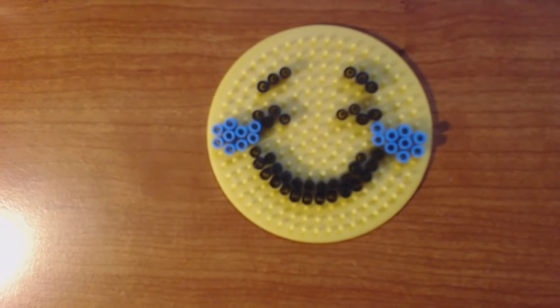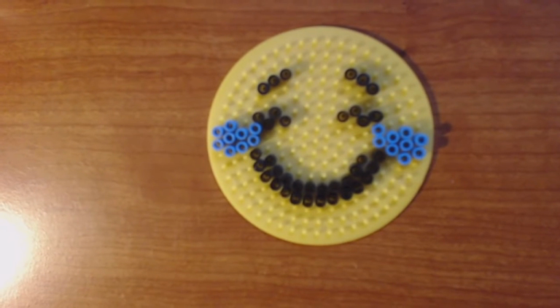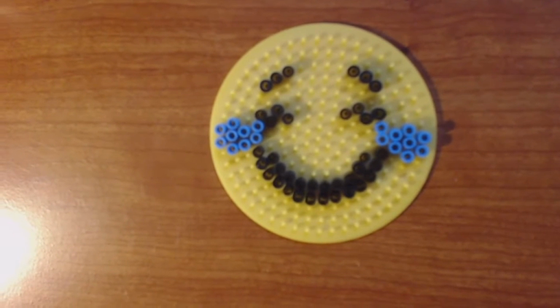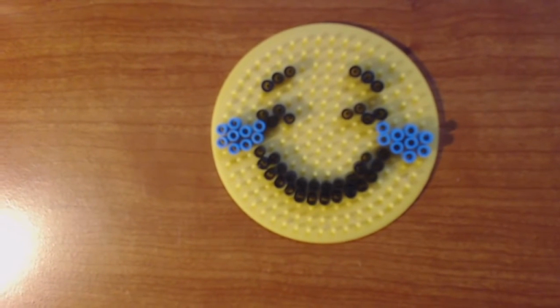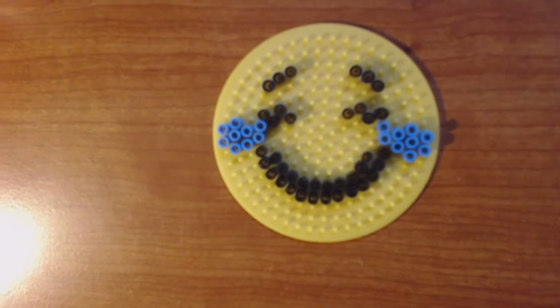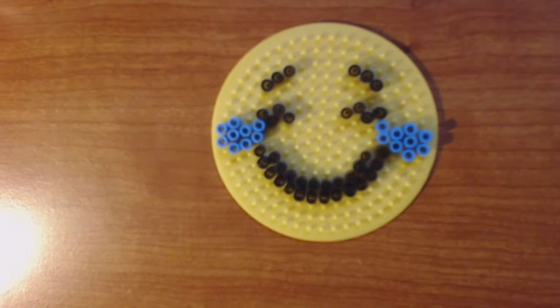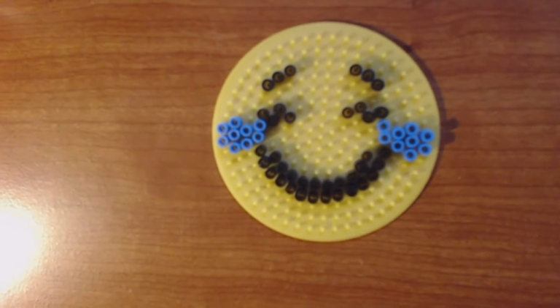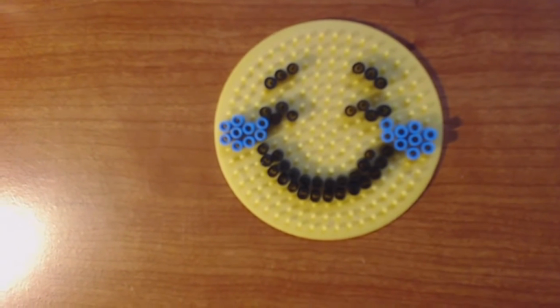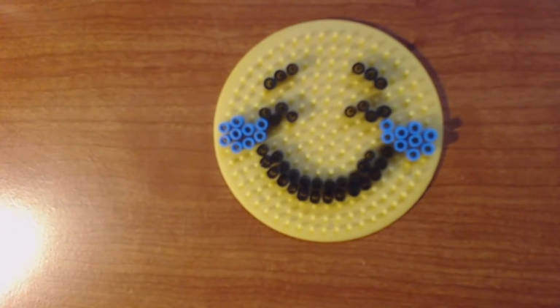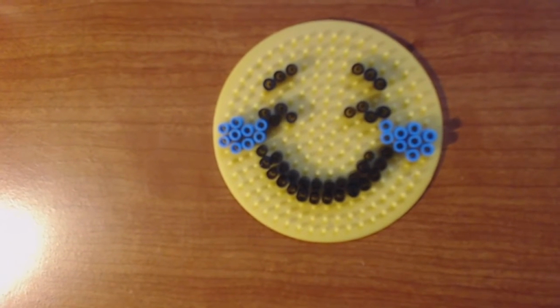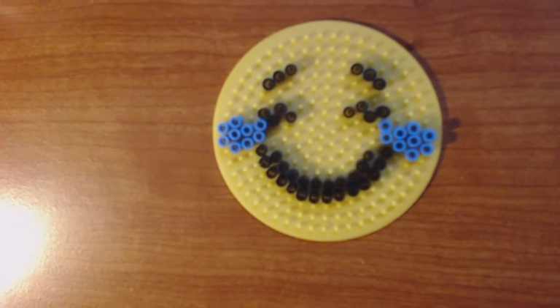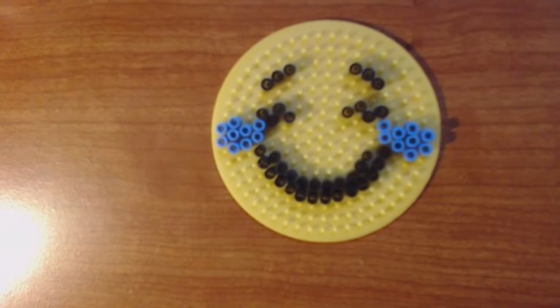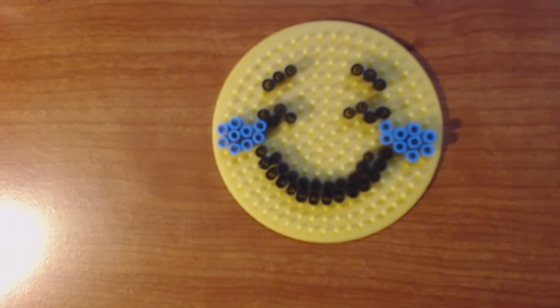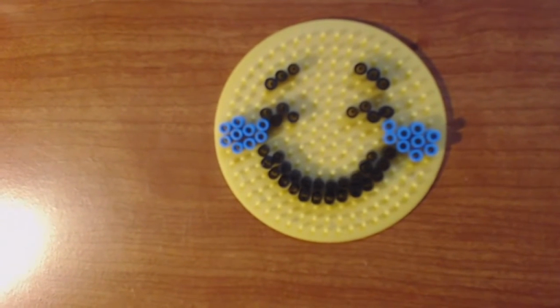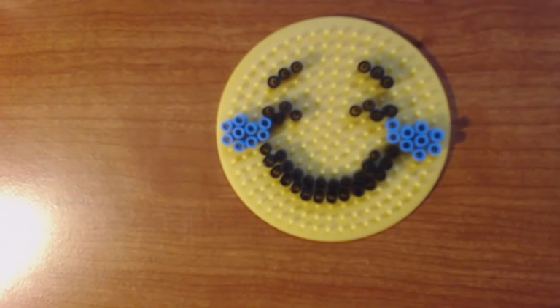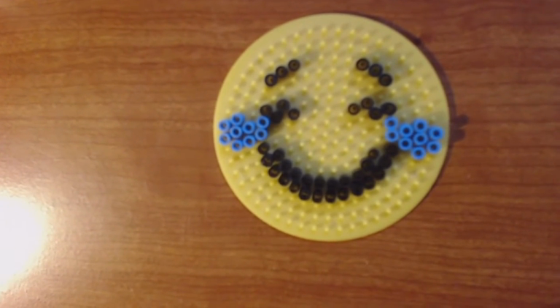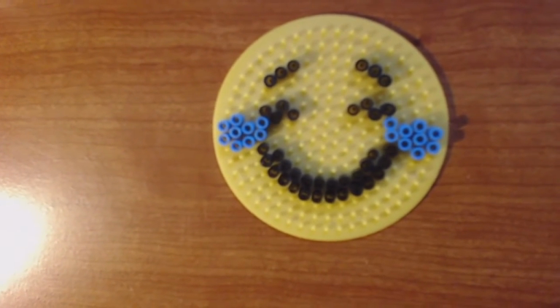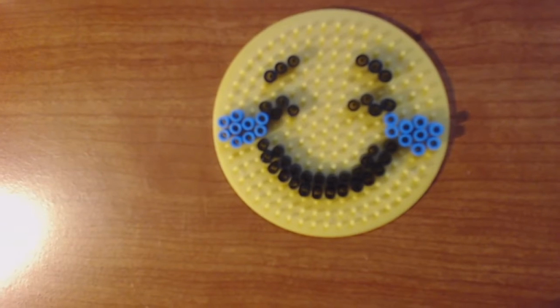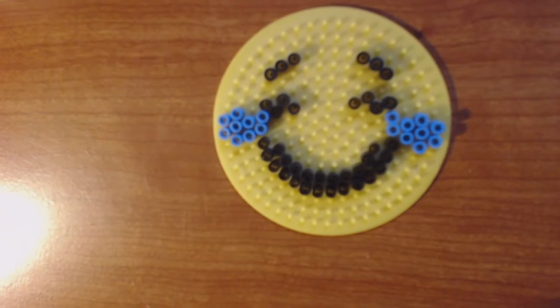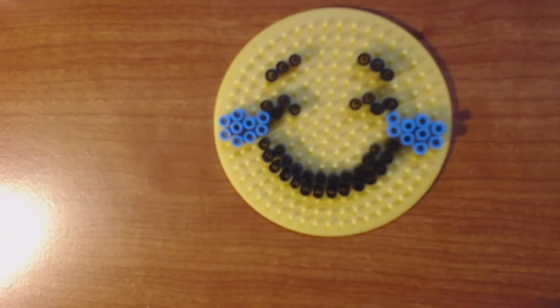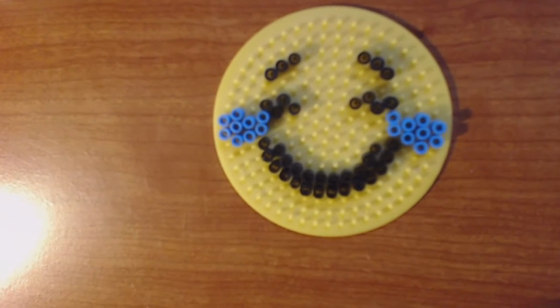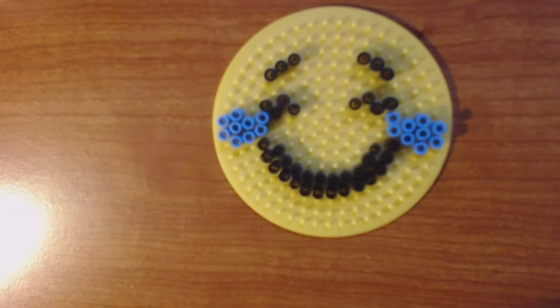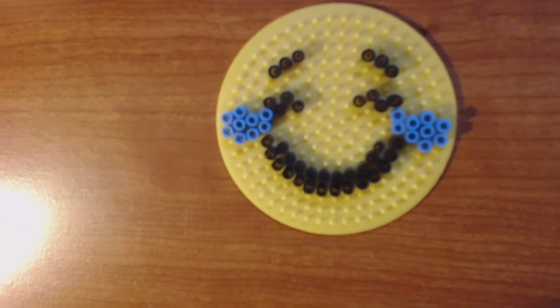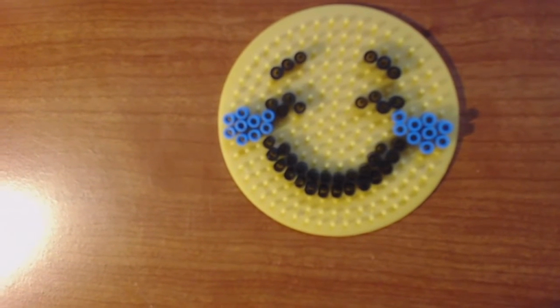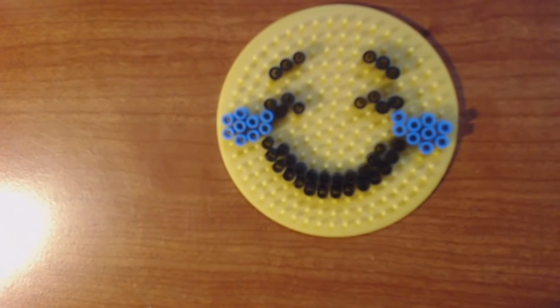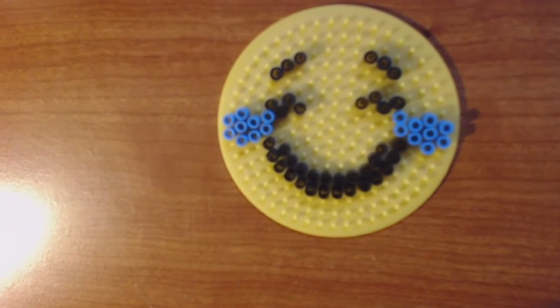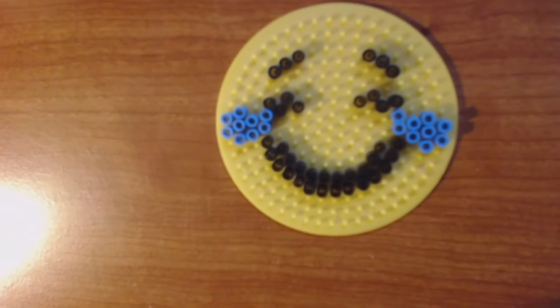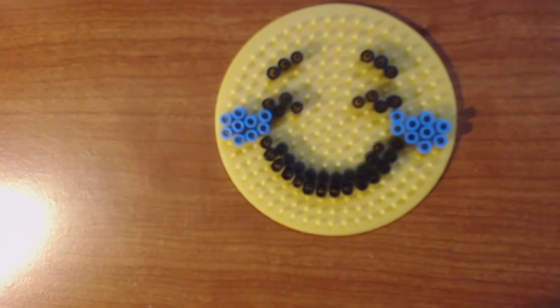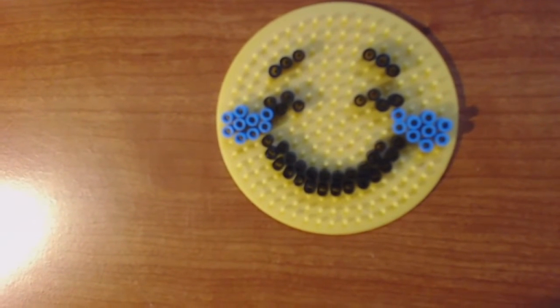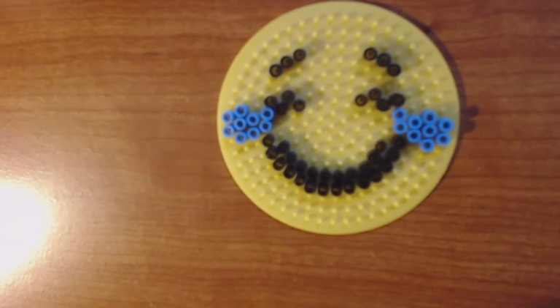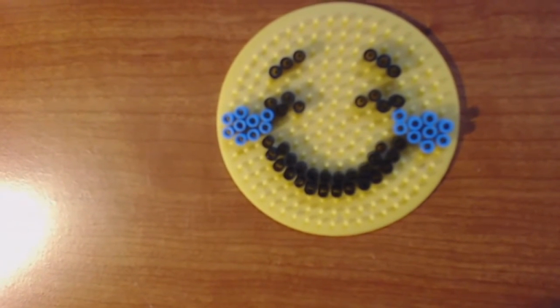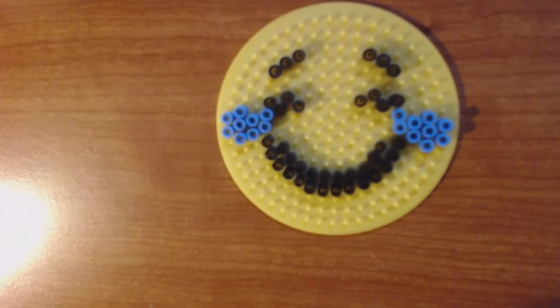Here are all the facial features on the laughing emoji and that's the placement on the template. Now I'm going to fill it up with all the yellow beads.